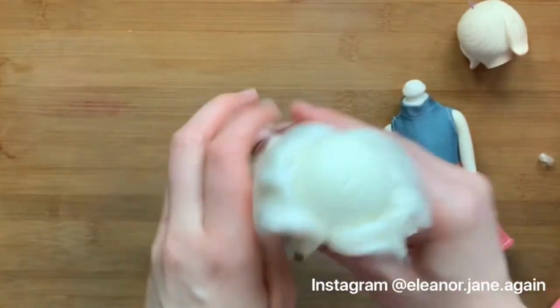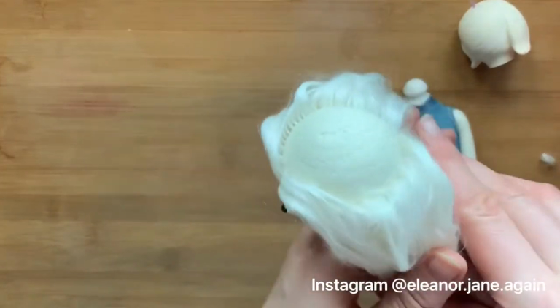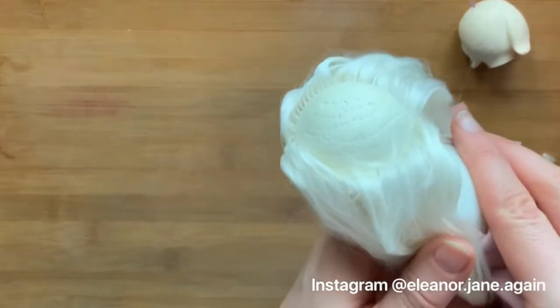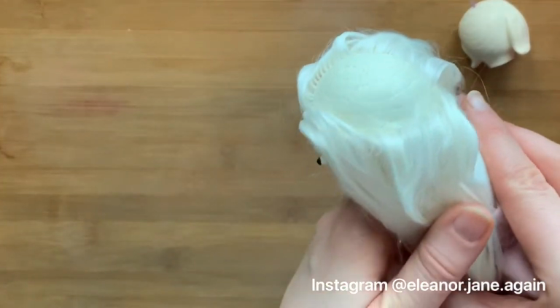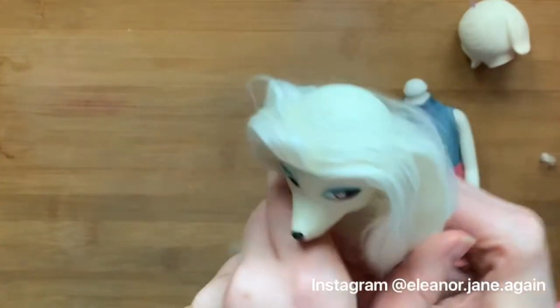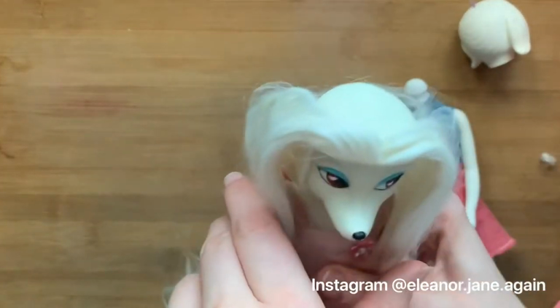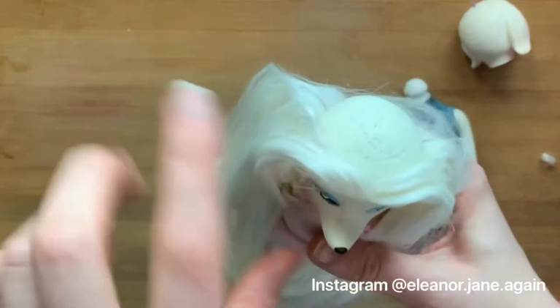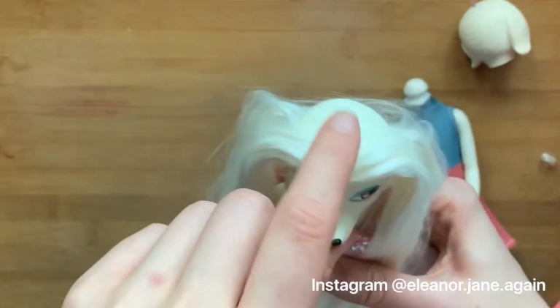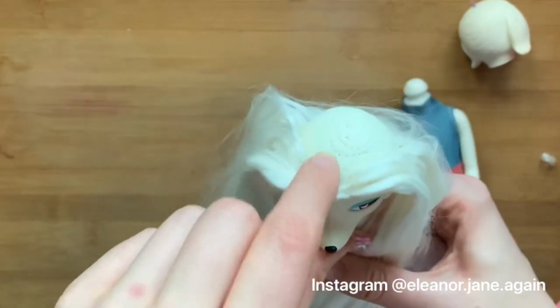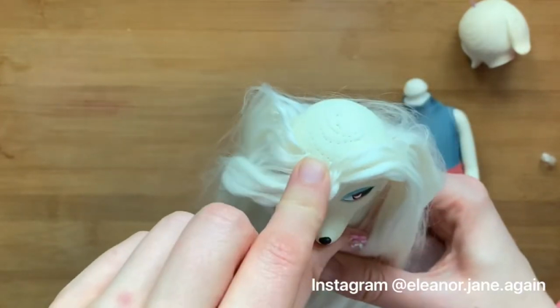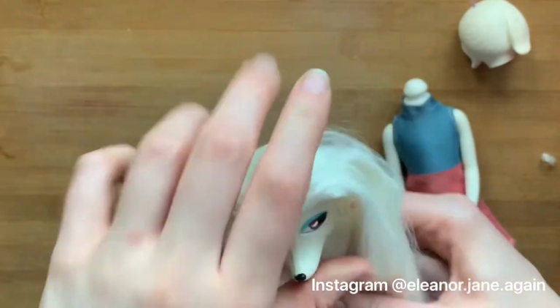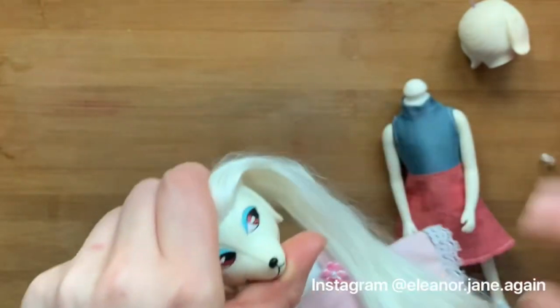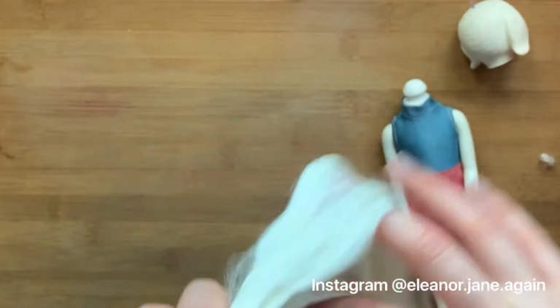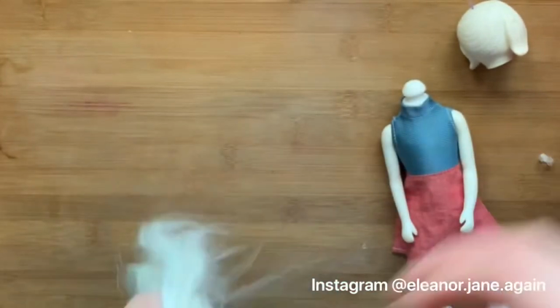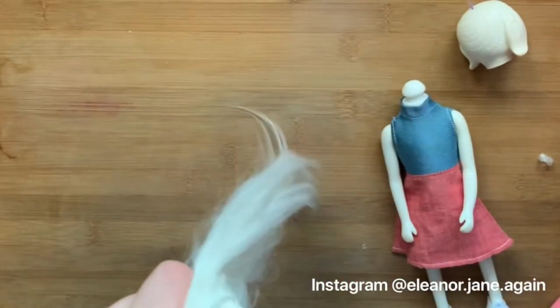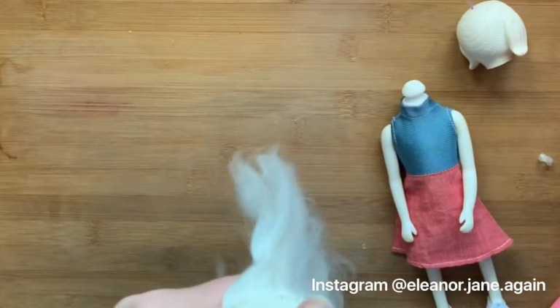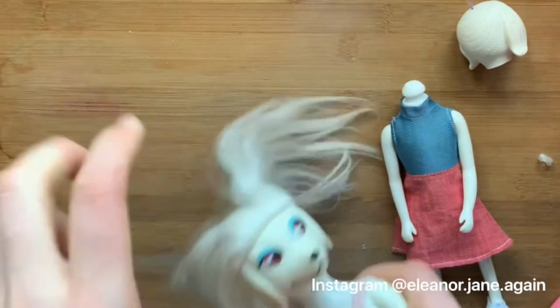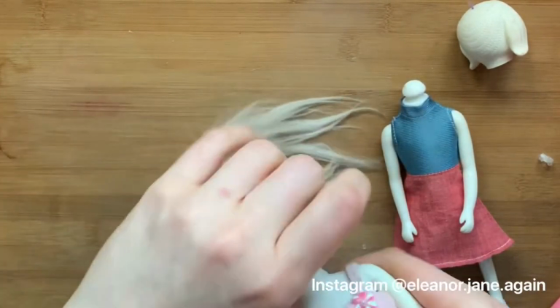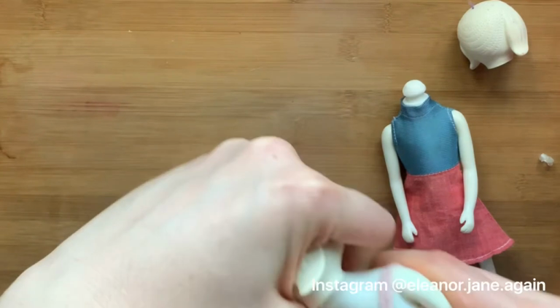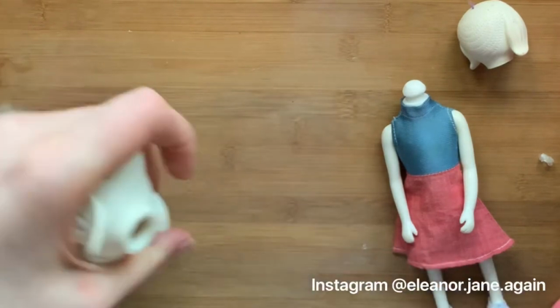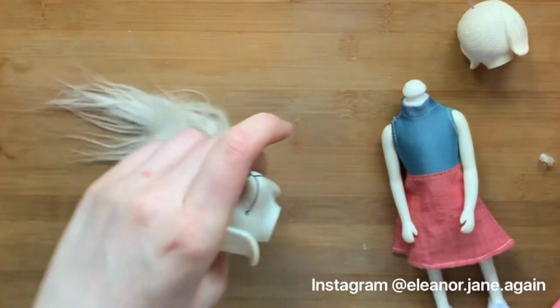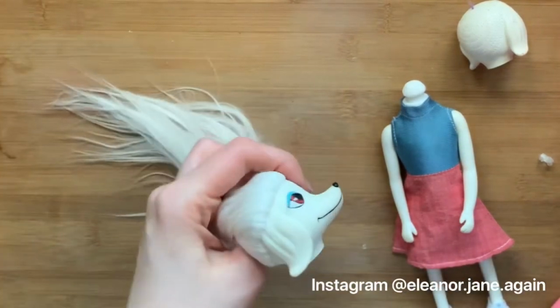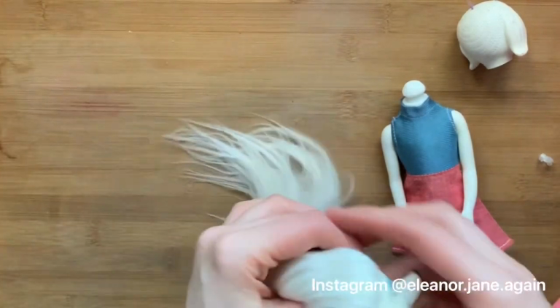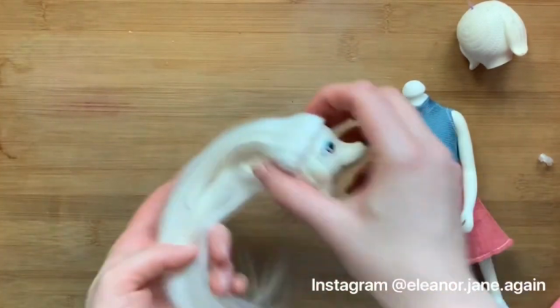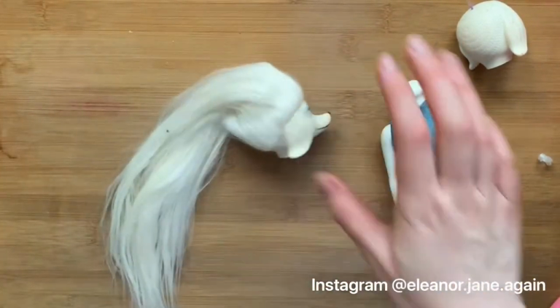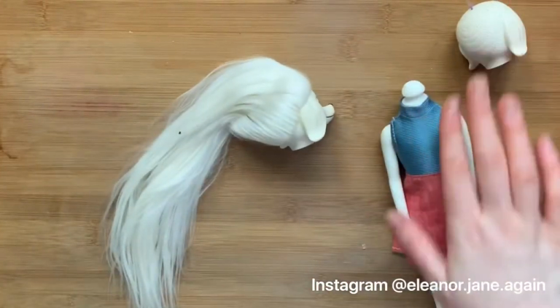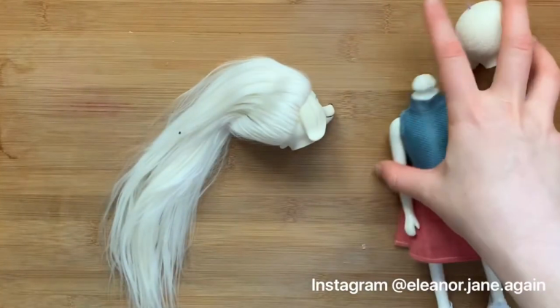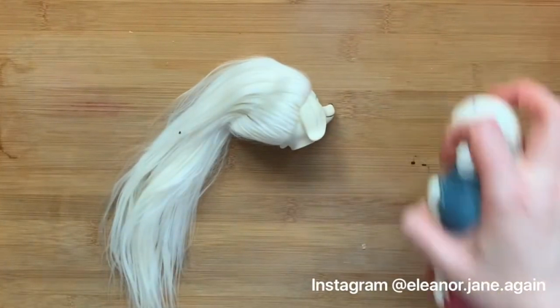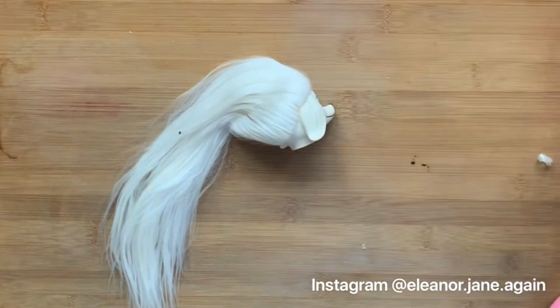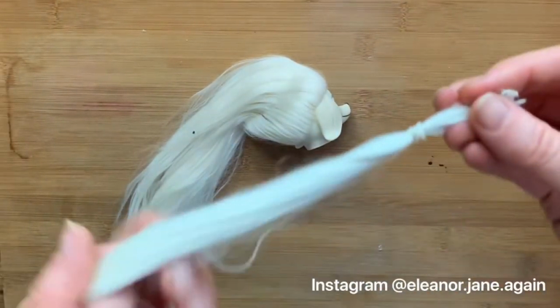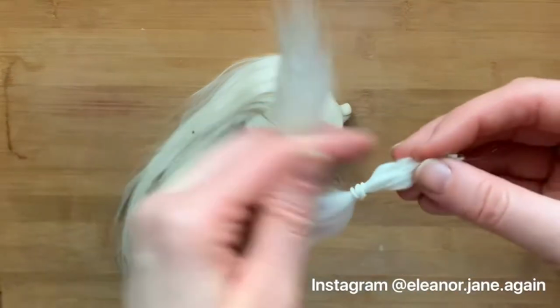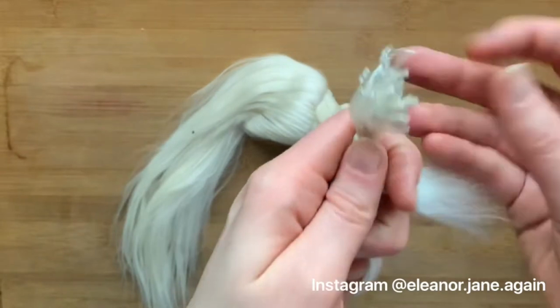I'm just parting the hair here. This will make it so that I can tie the hair up and have easier access to the central part that I'm going to be re-rooting. So I'll pop that head off and remove the doll I'm not going to be working on.